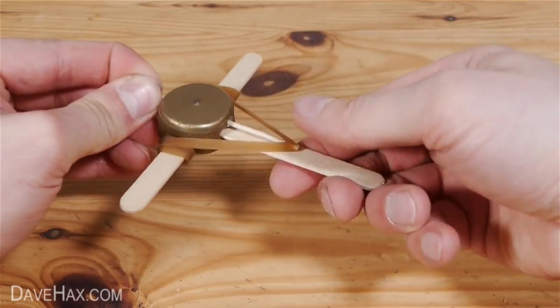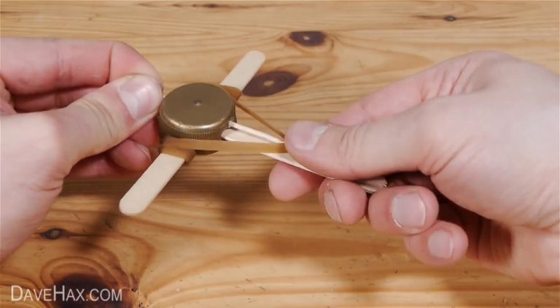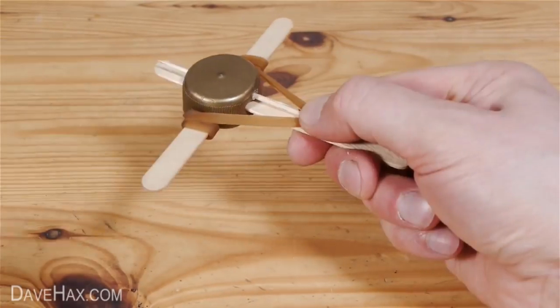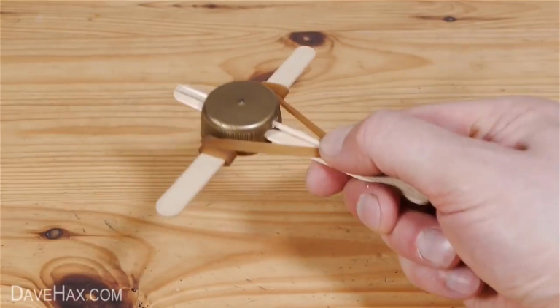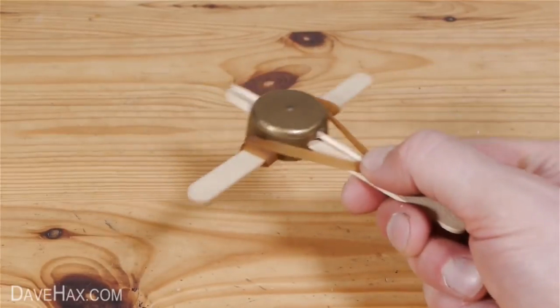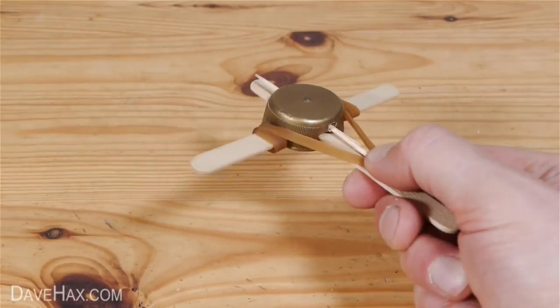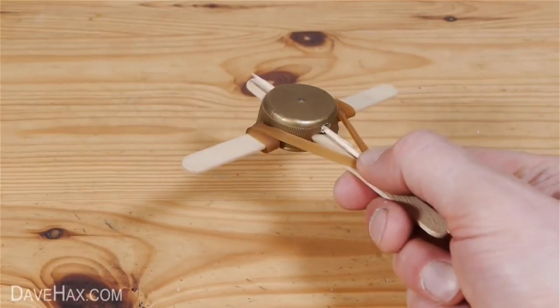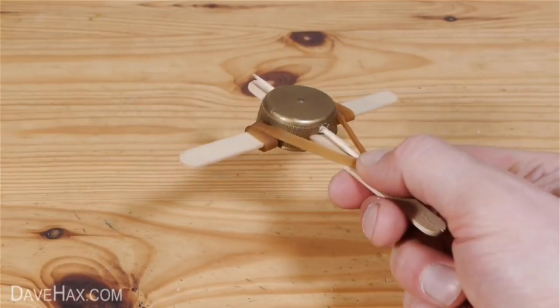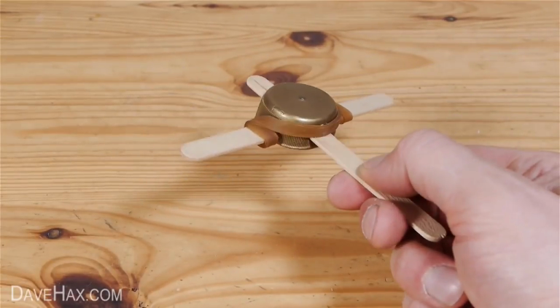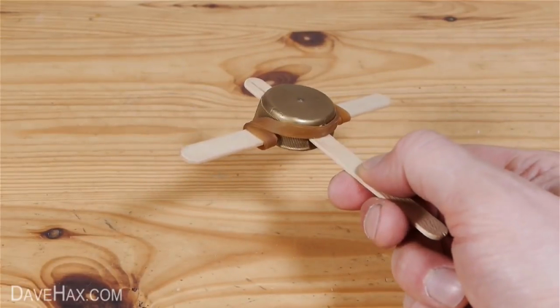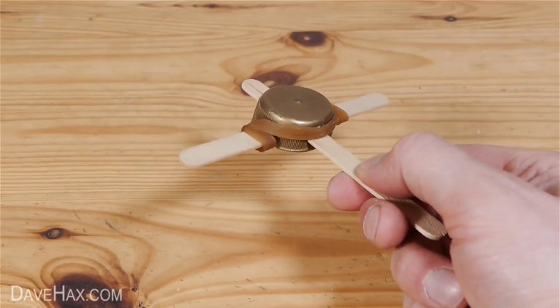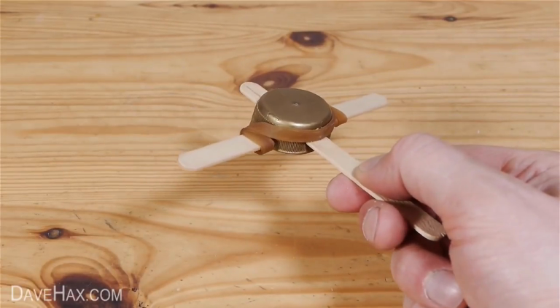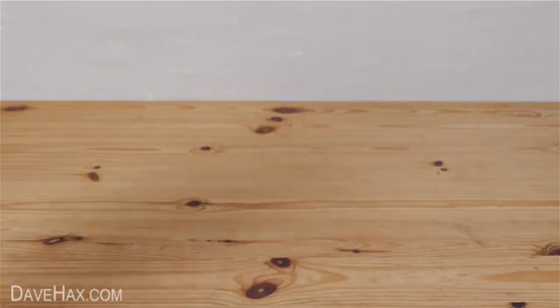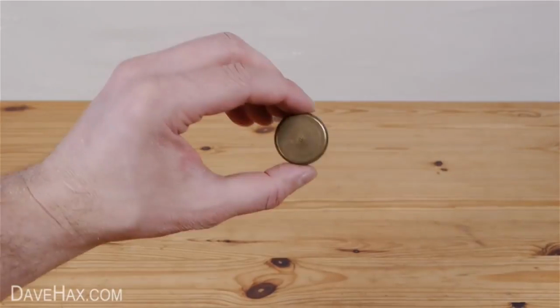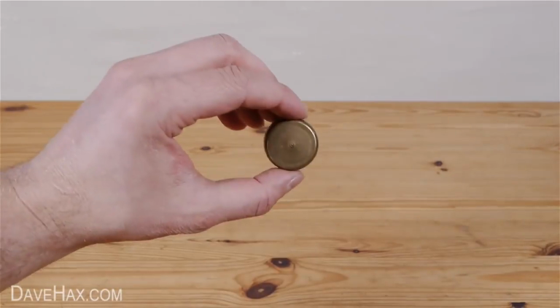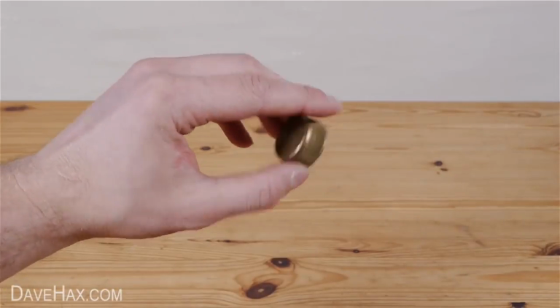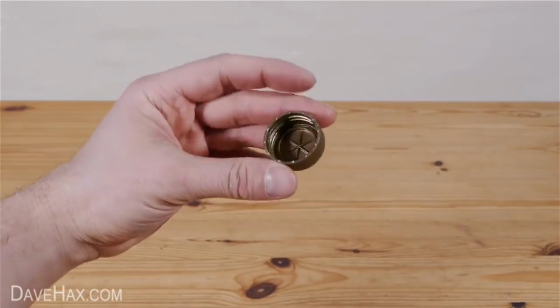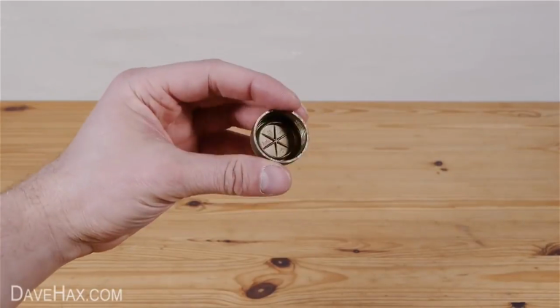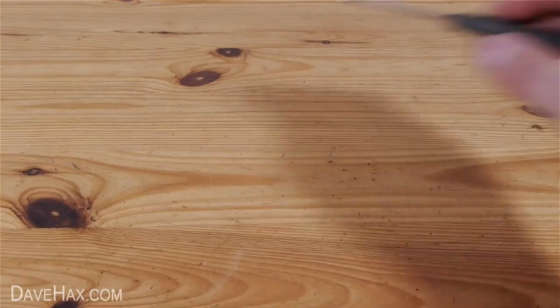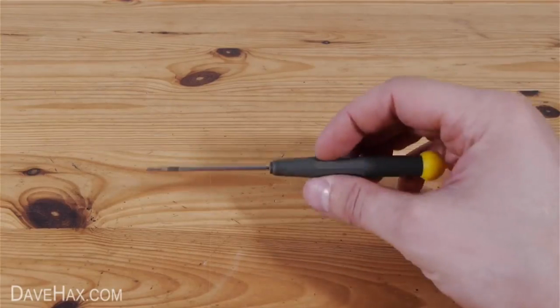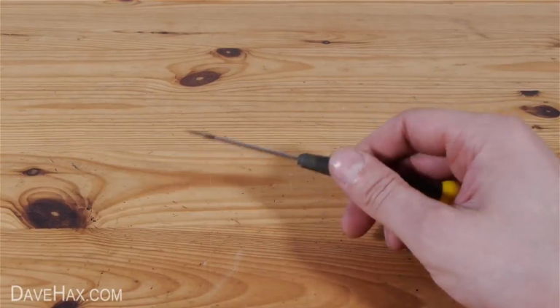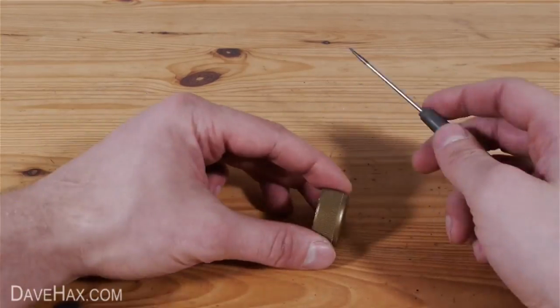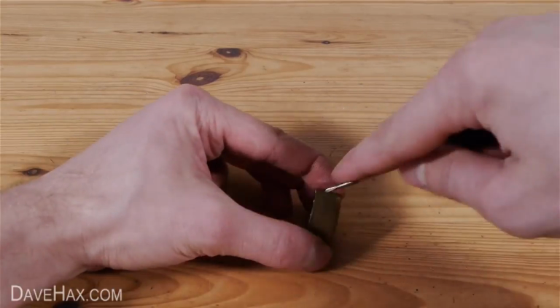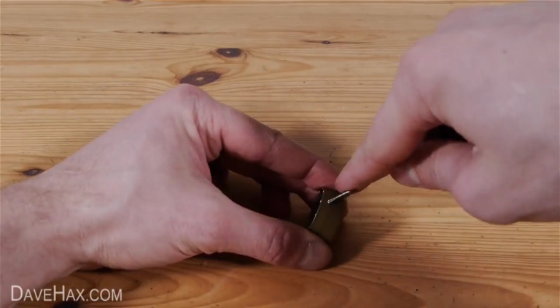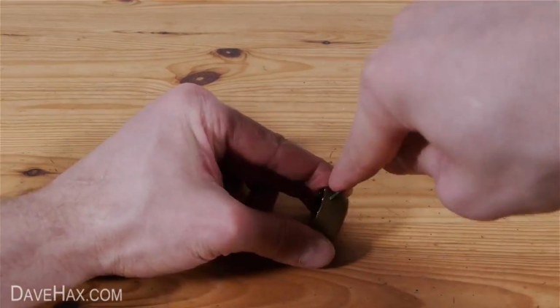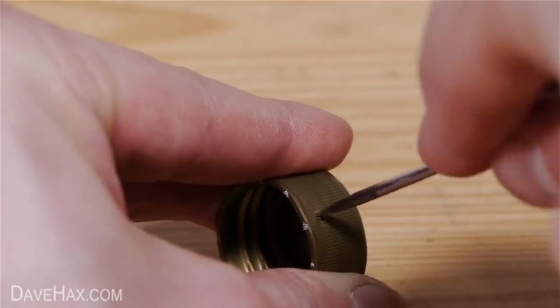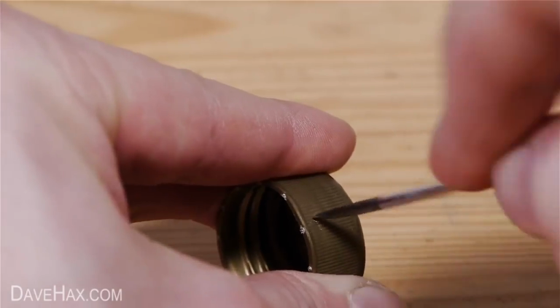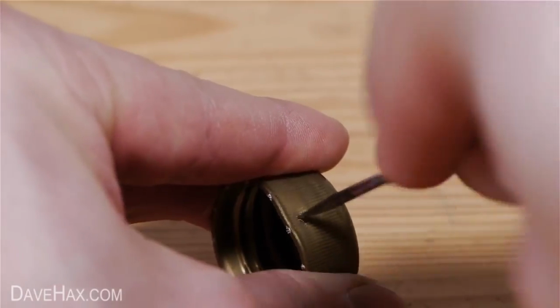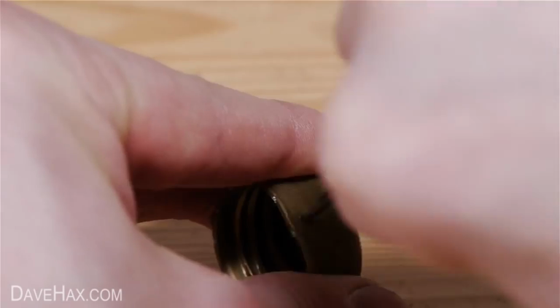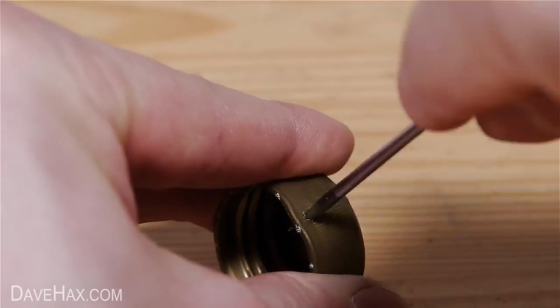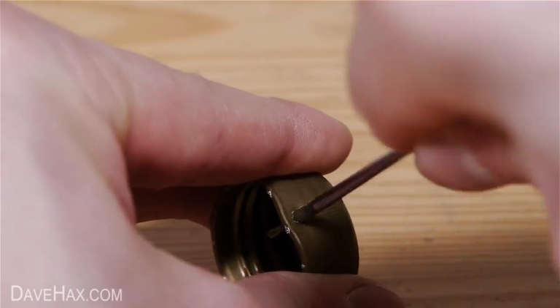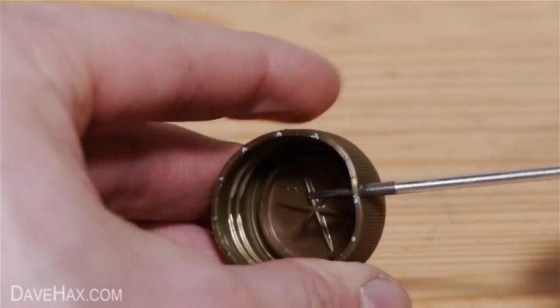Today I'm going to show you how to make a mini crossbow. Start by taking a plastic bottle top, then using a thin screwdriver, carefully poke a hole through the bottle top near the bottom.